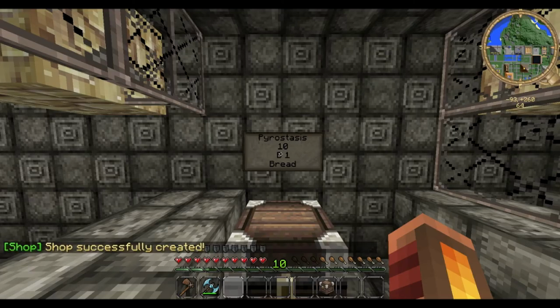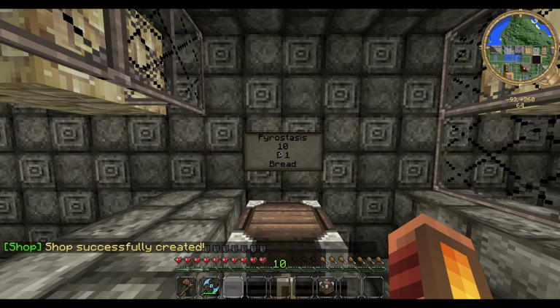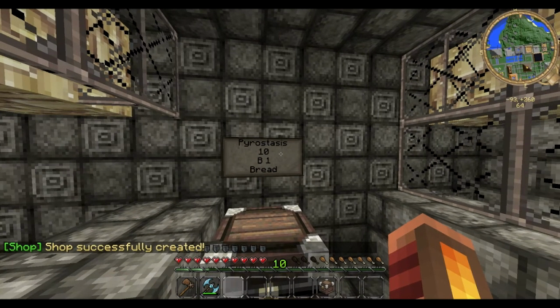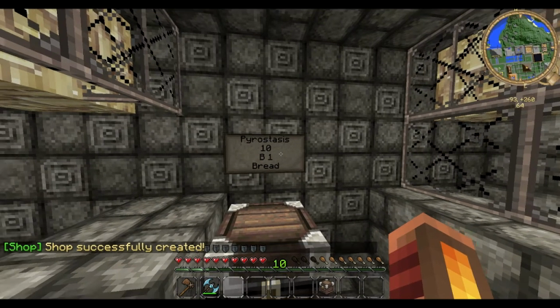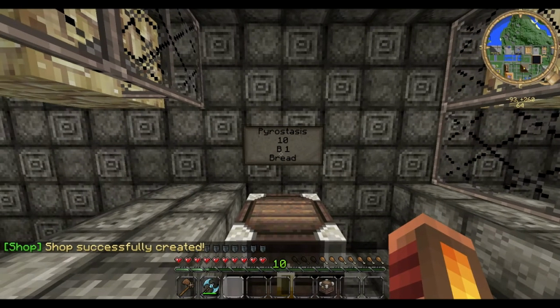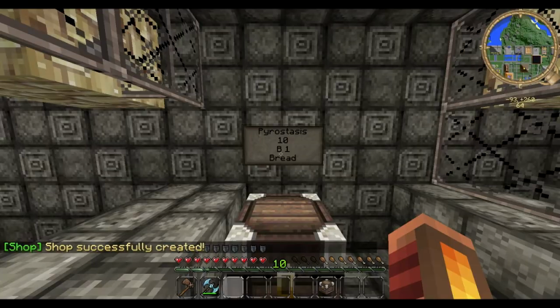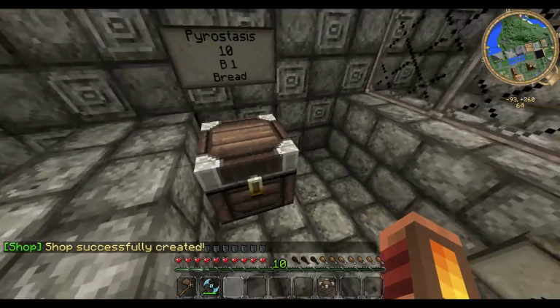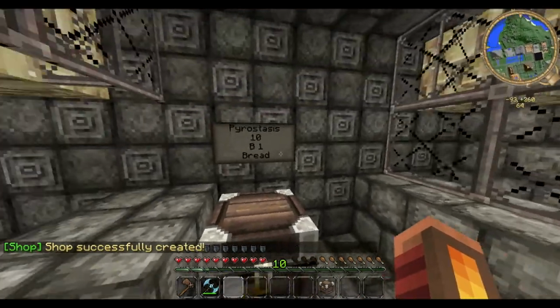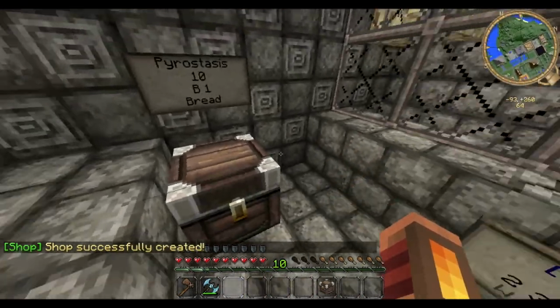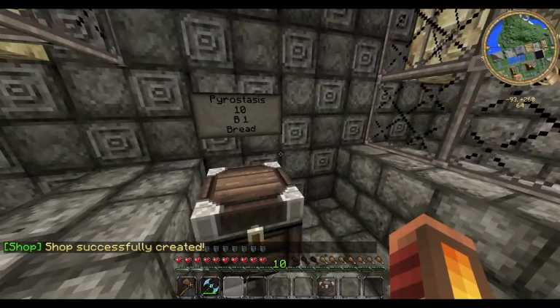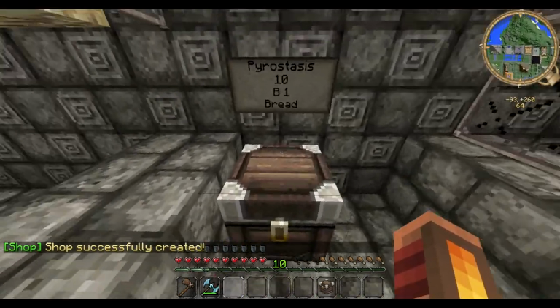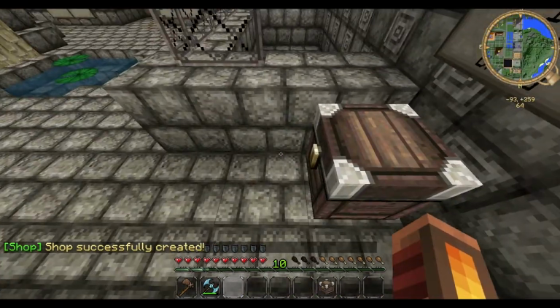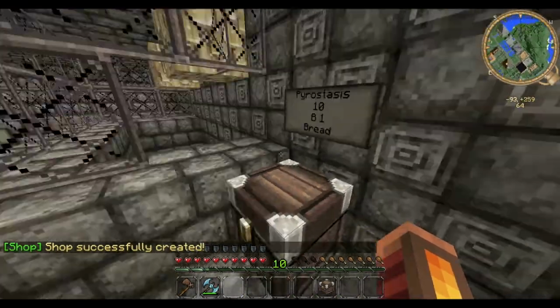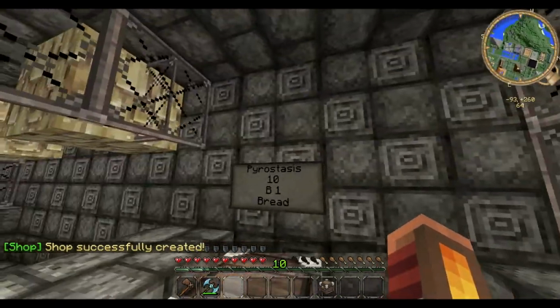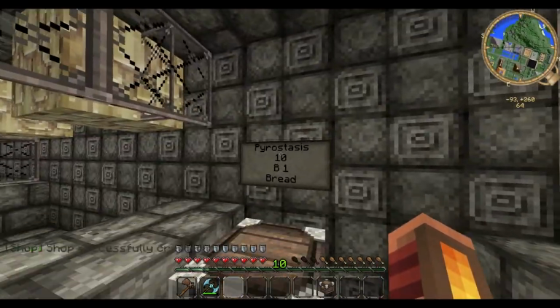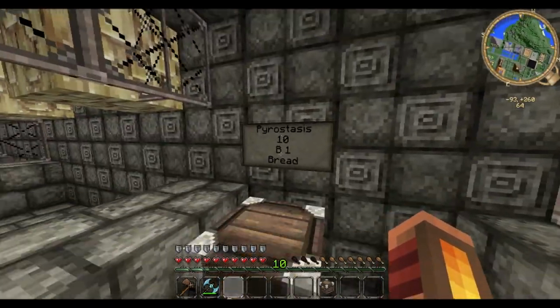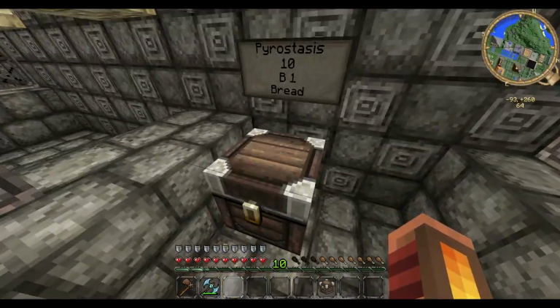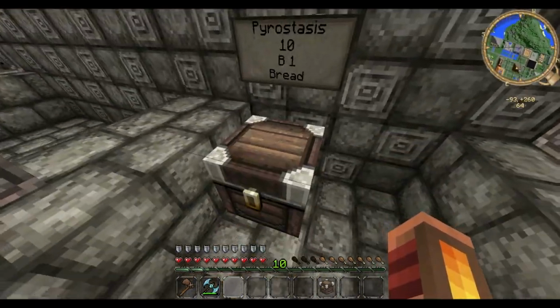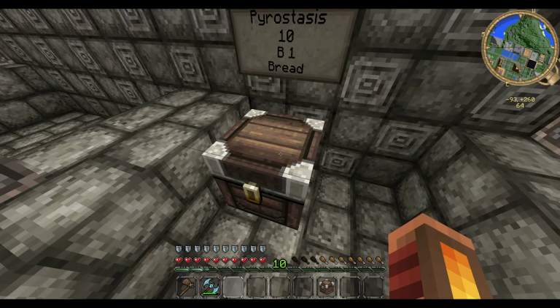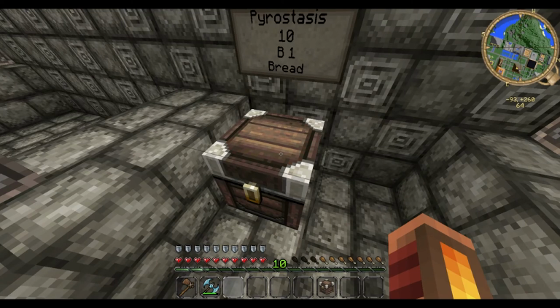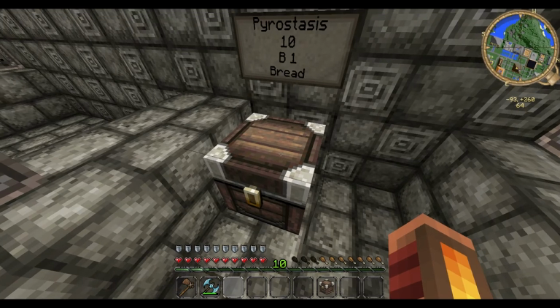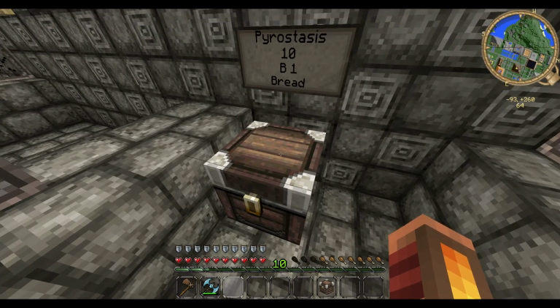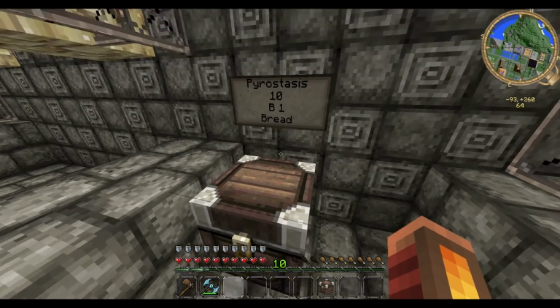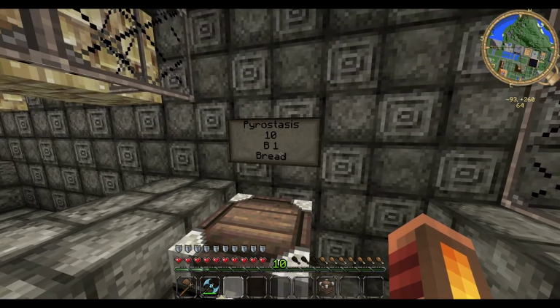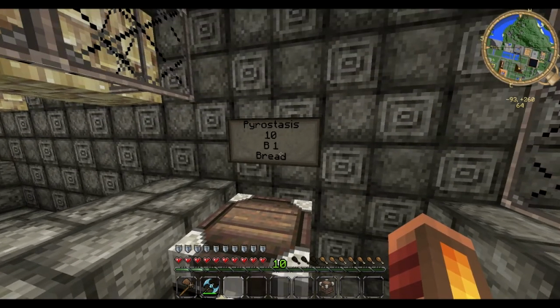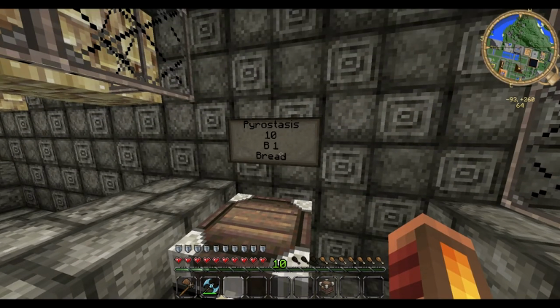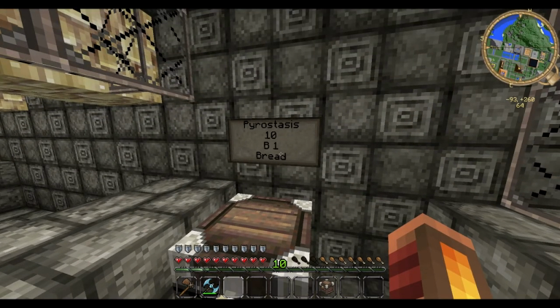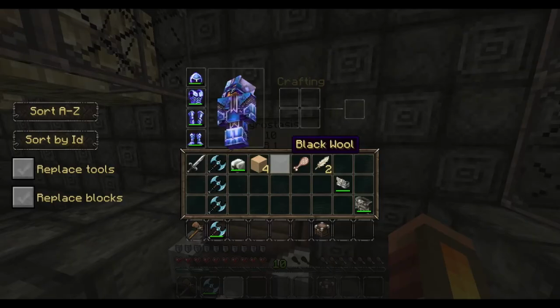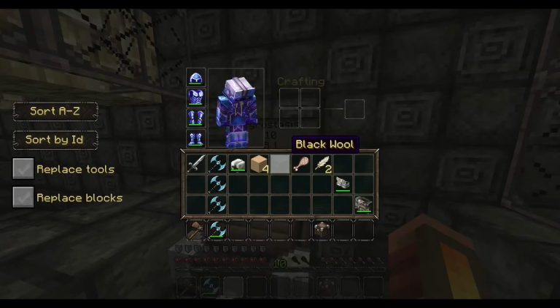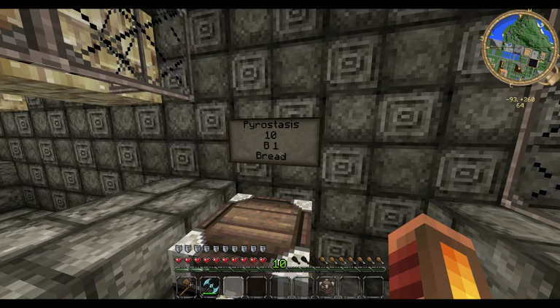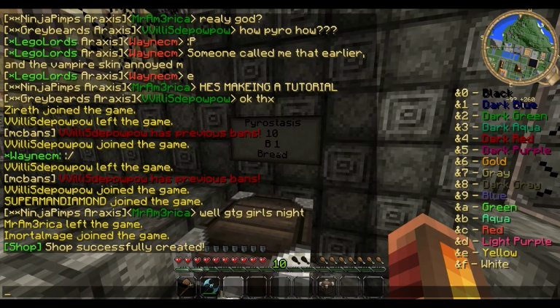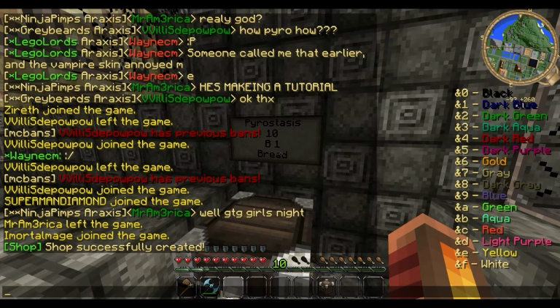You click that and boom, a shop has been made. This now makes your shop protected so this chest can't be looted, the sign can't be broken, the chest can't be broken. Now anytime somebody comes in here and clicks on this sign, you are going to get paid.